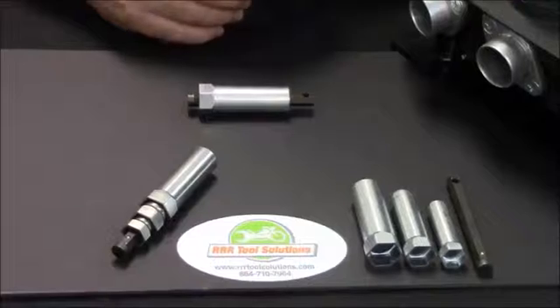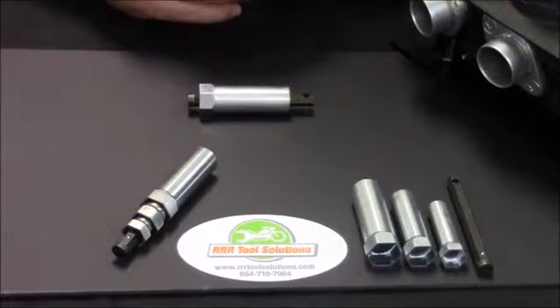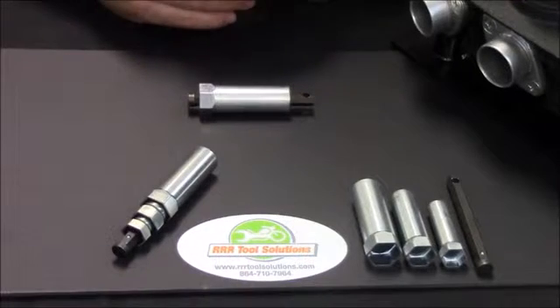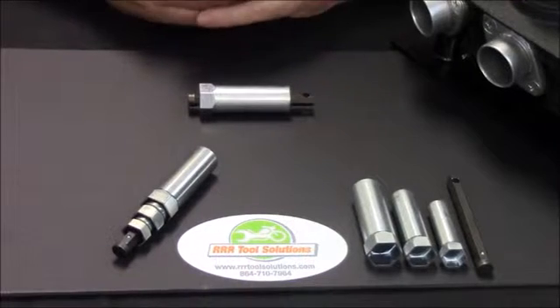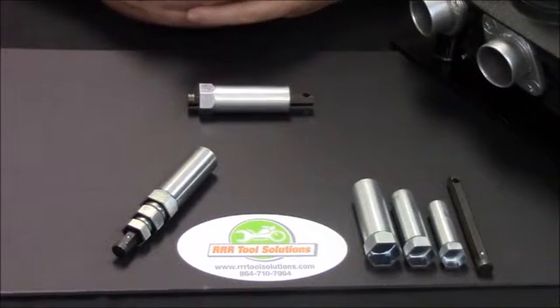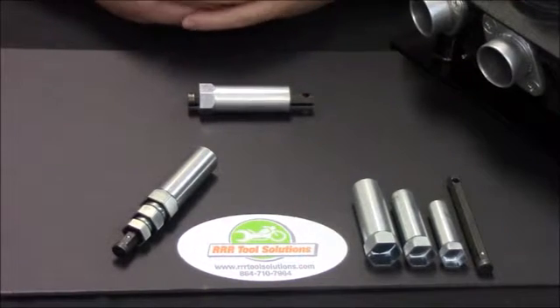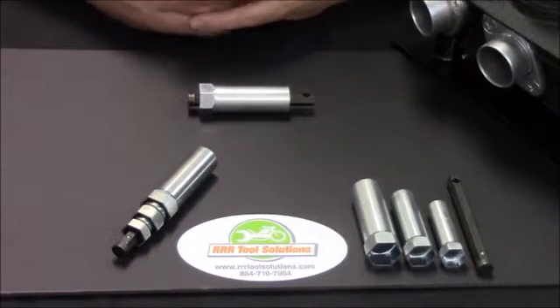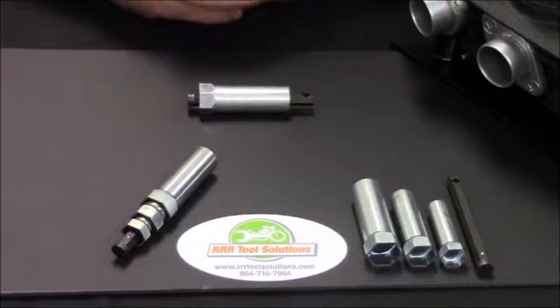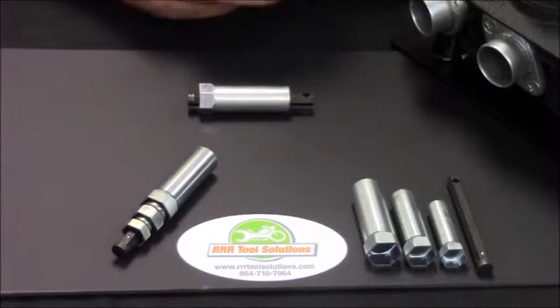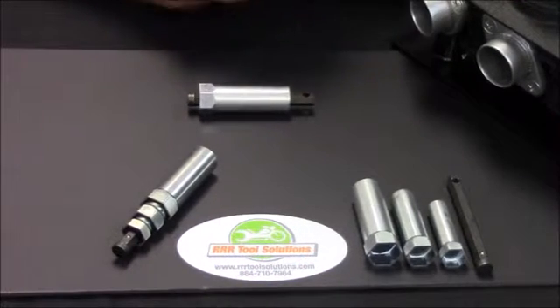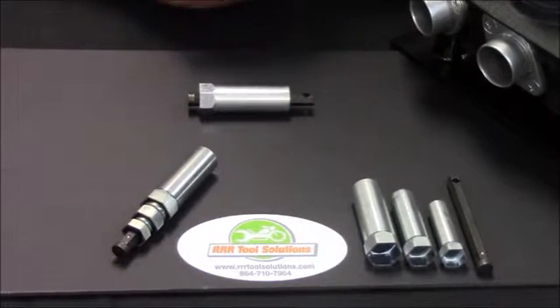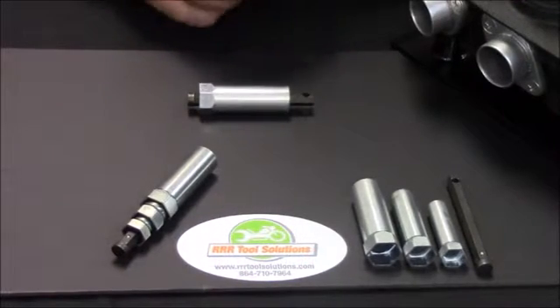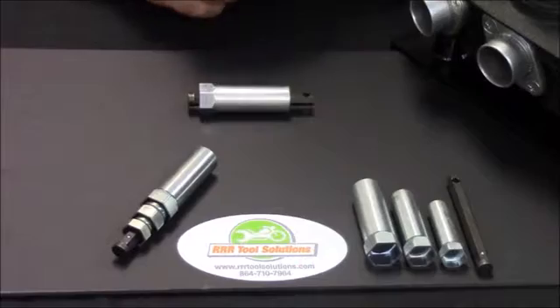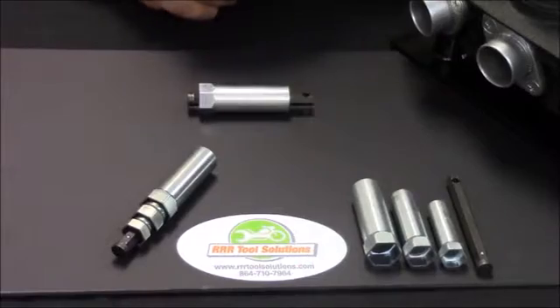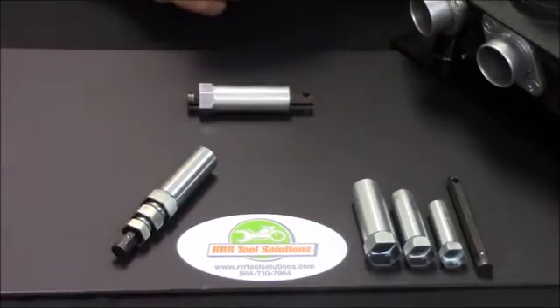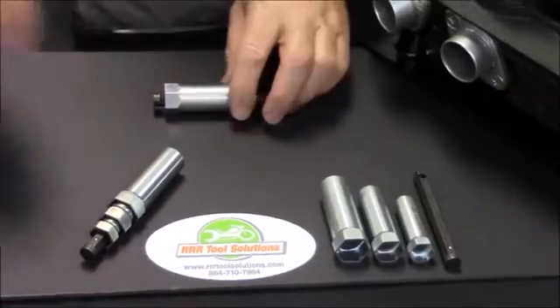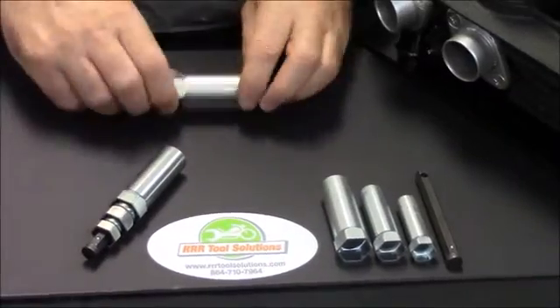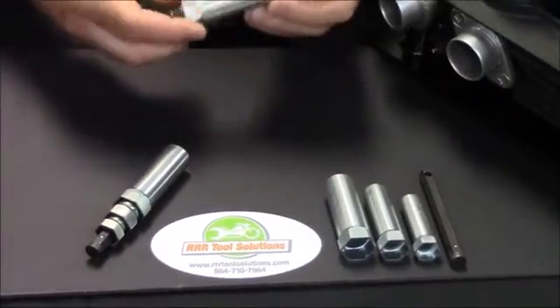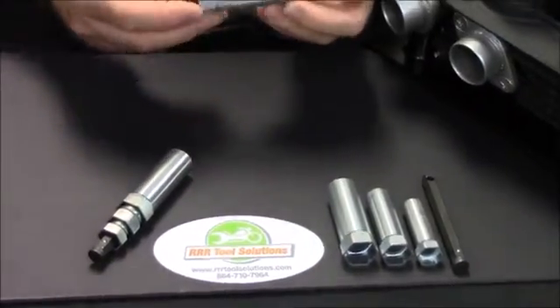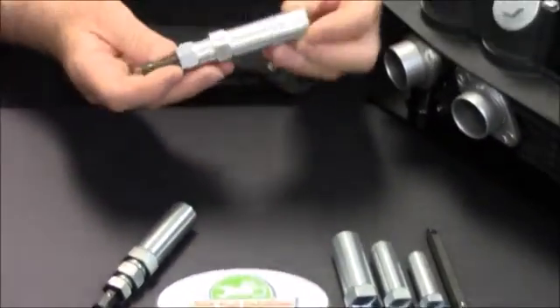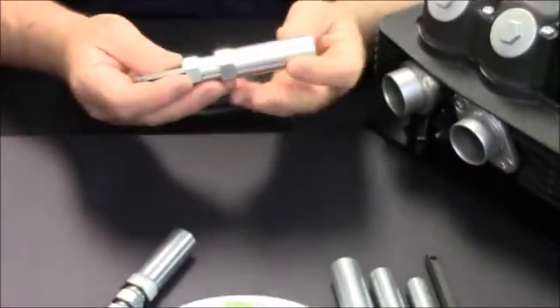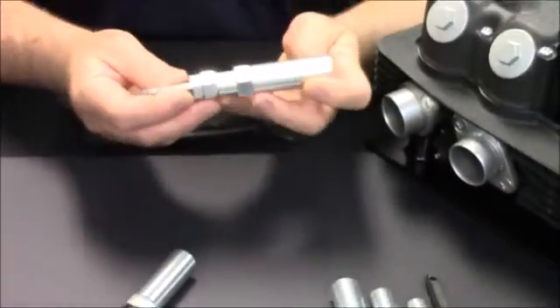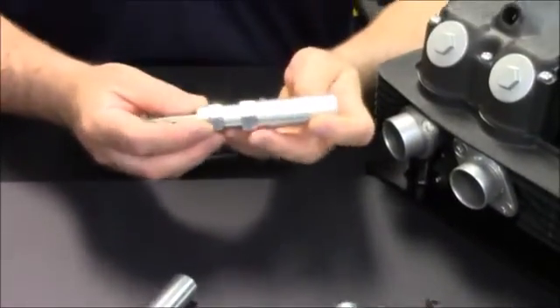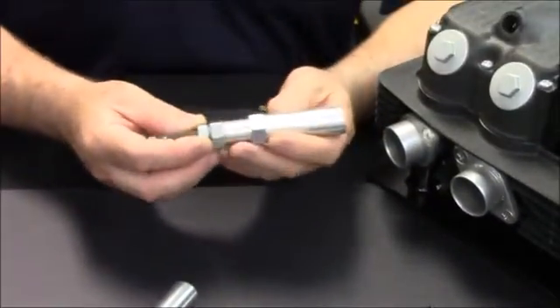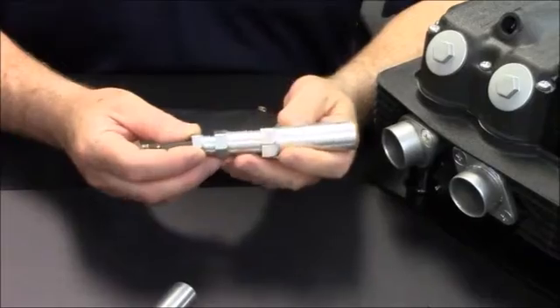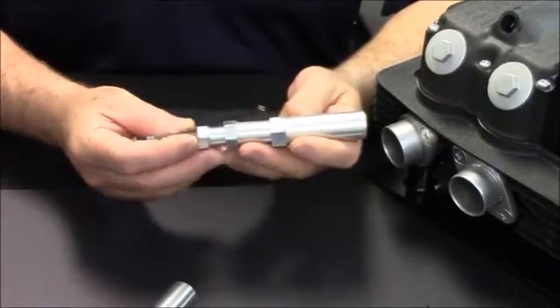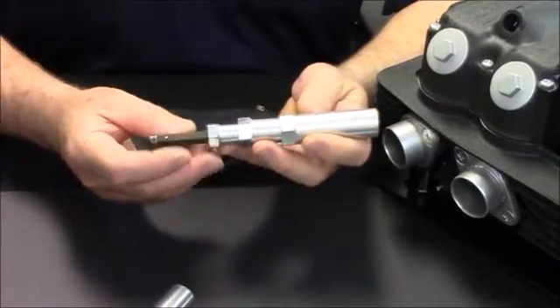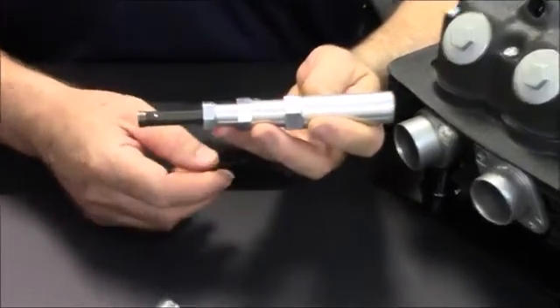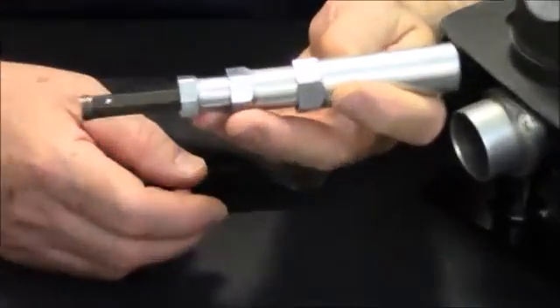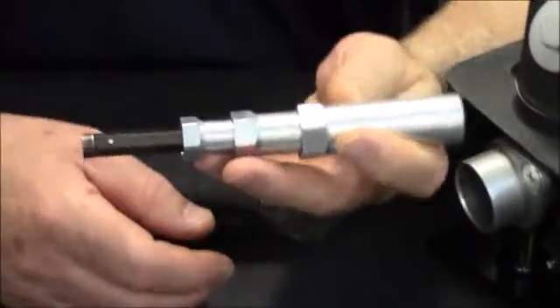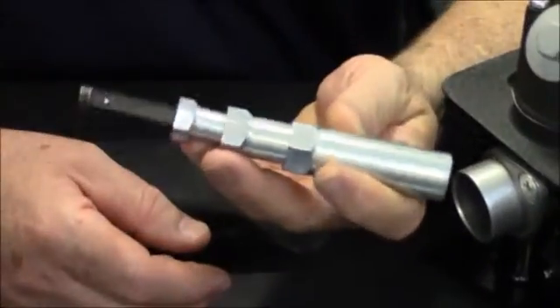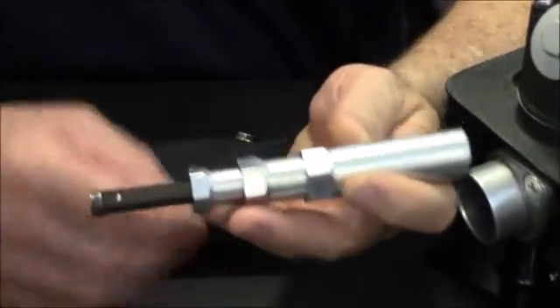Welcome to this installment of our demonstration of tools. Today we want to talk about the RRR nesting spark plug socket set. We have developed a nesting spark plug socket set — this covers every popular size you need for the last 50 years.